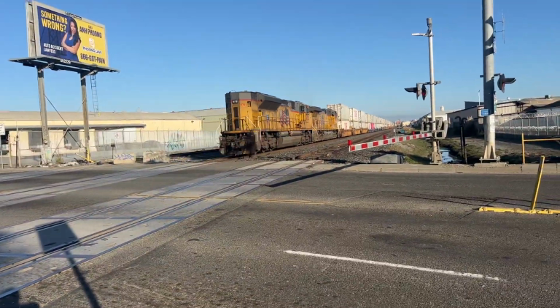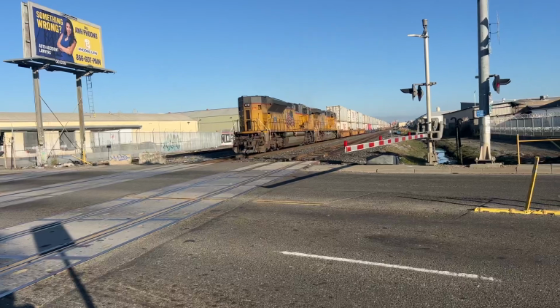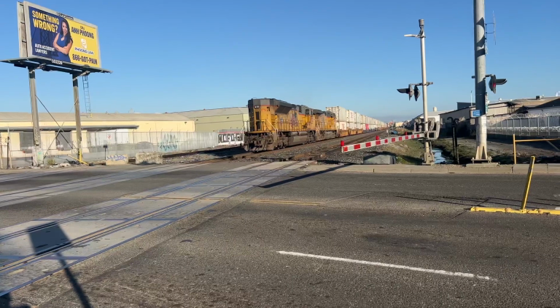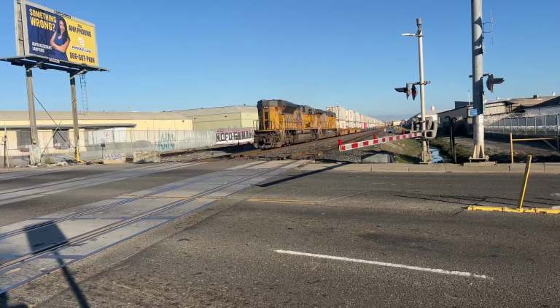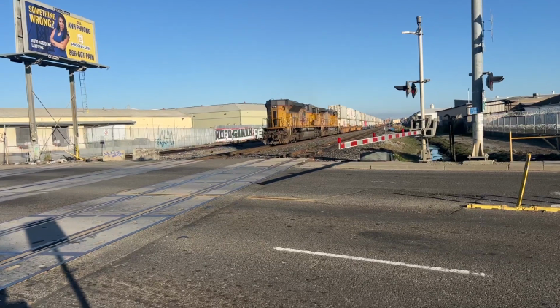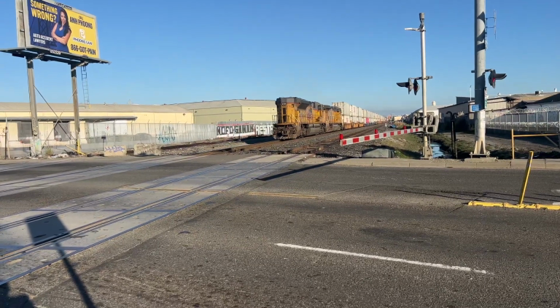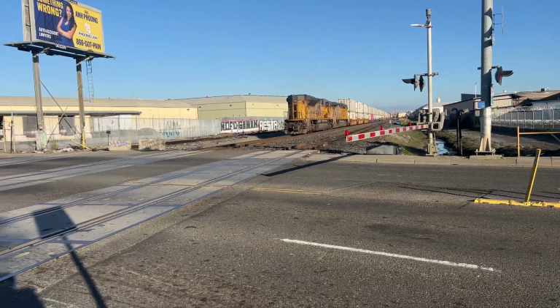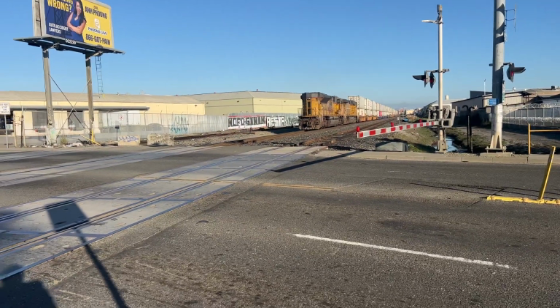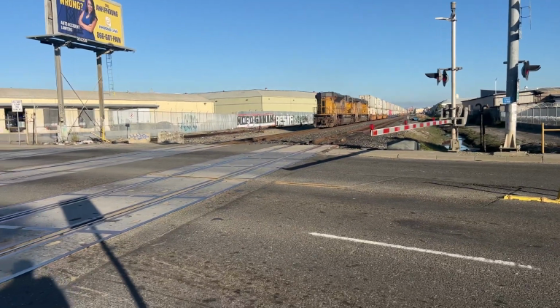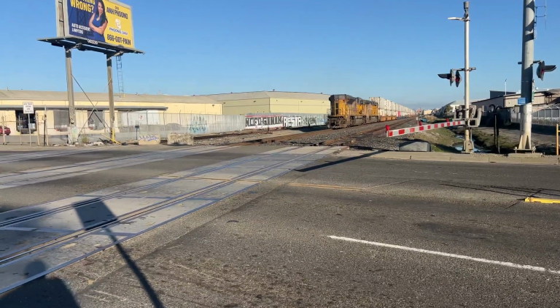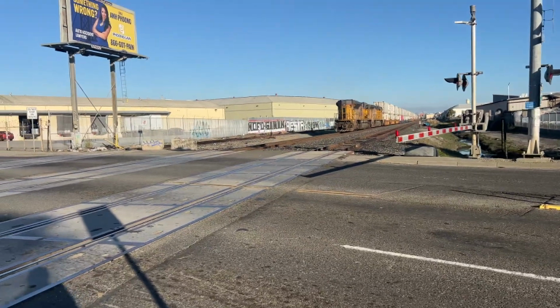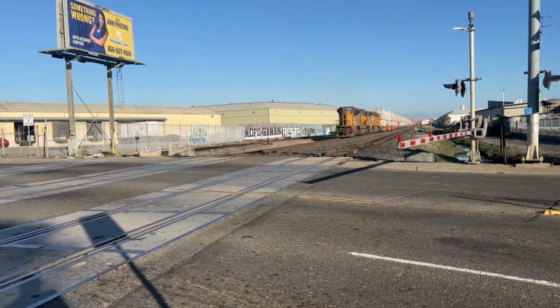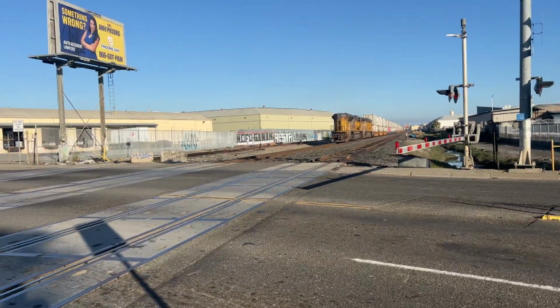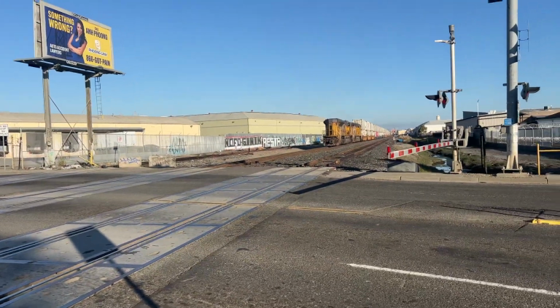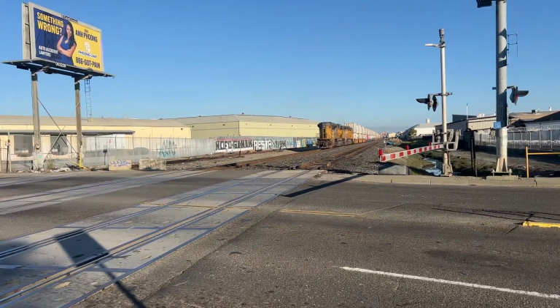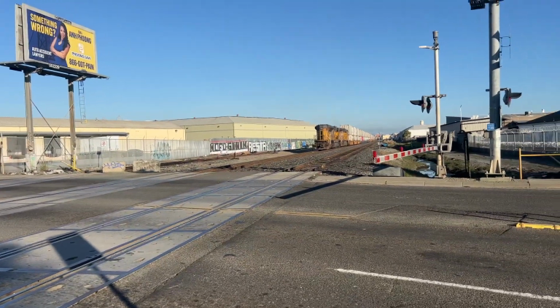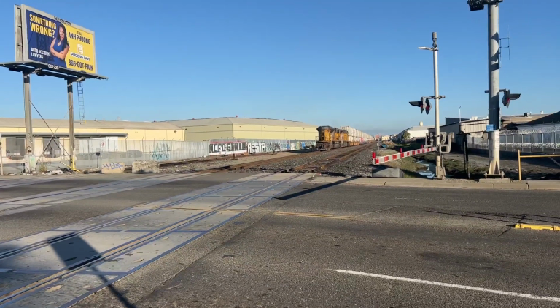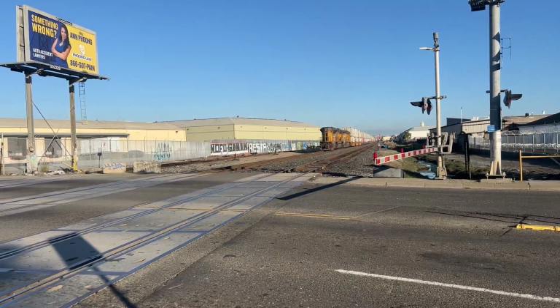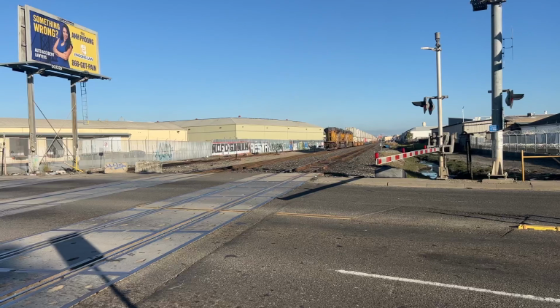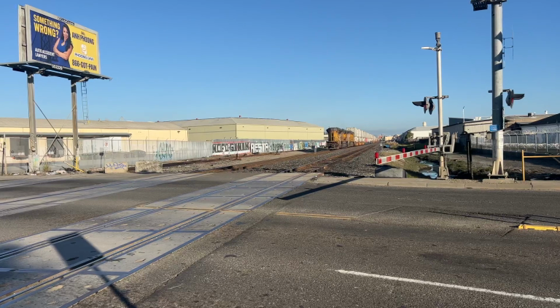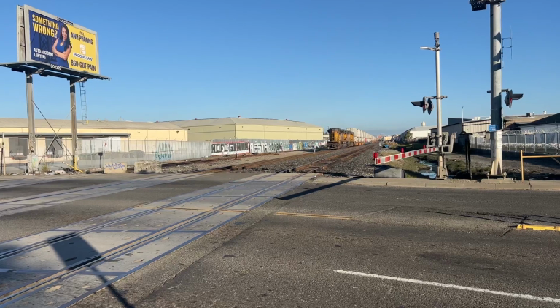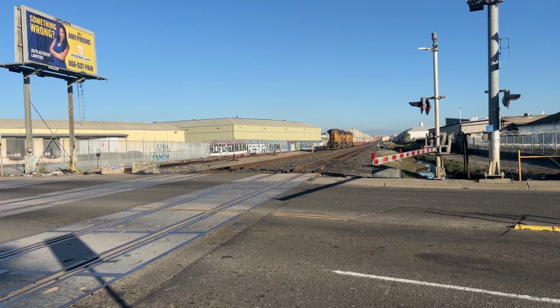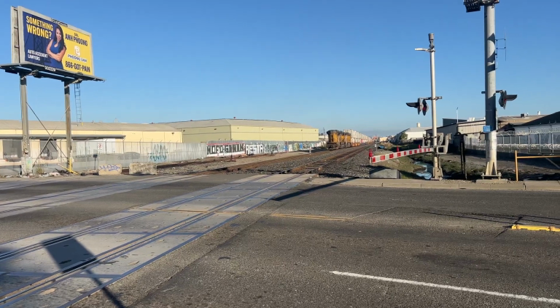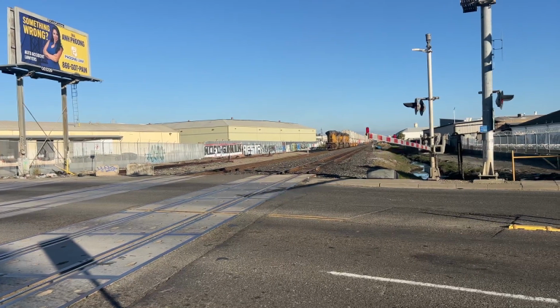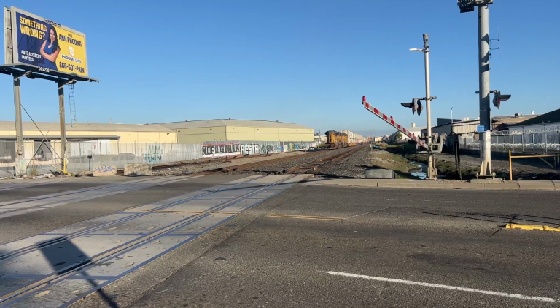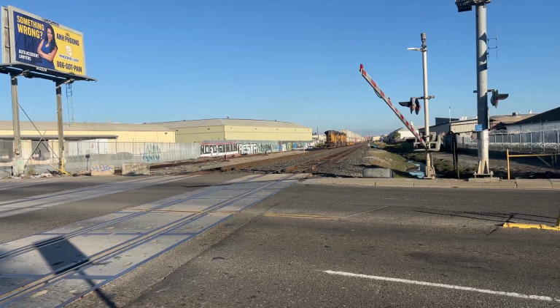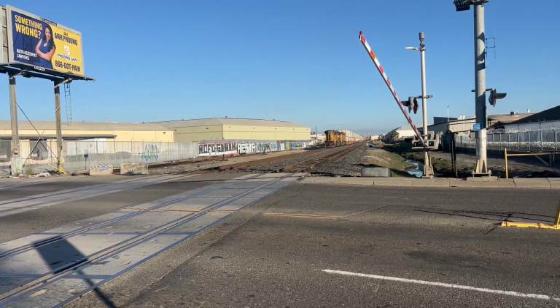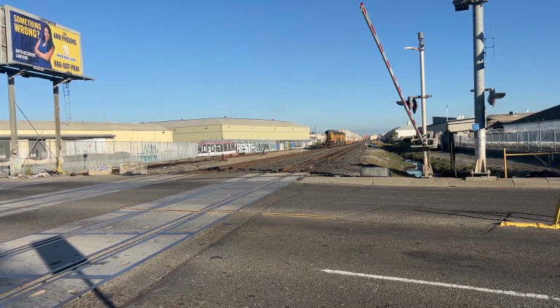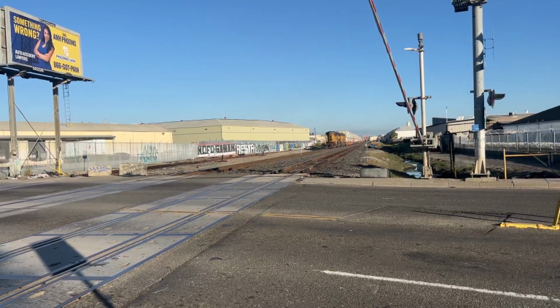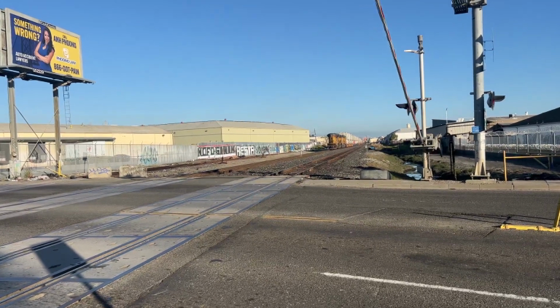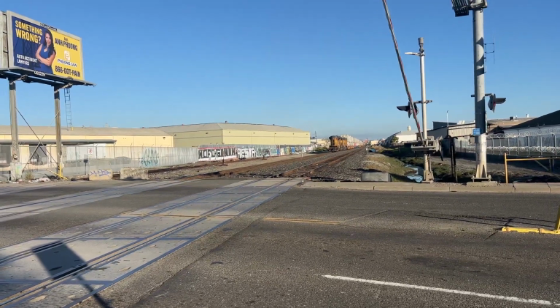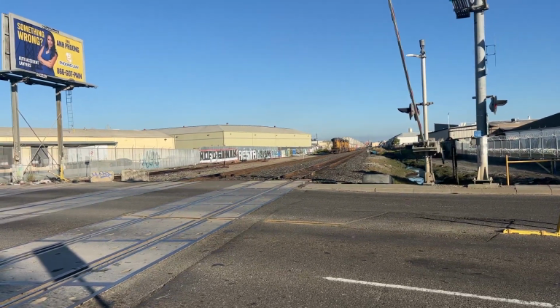All right, folks. I am Marcel Hall. Thank you for watching. Must have been a busy Monday today with the freight going by. See you later. Bye-bye.